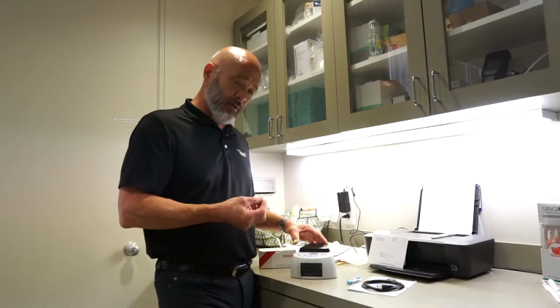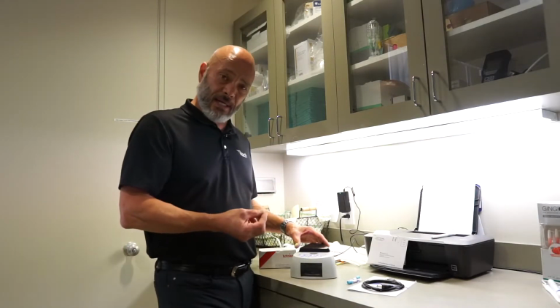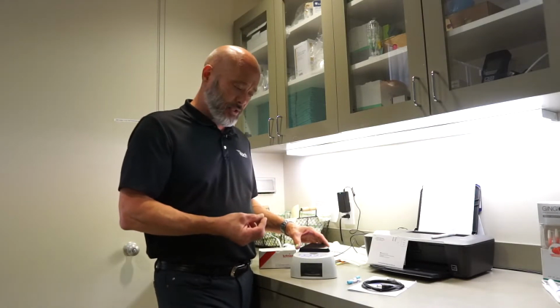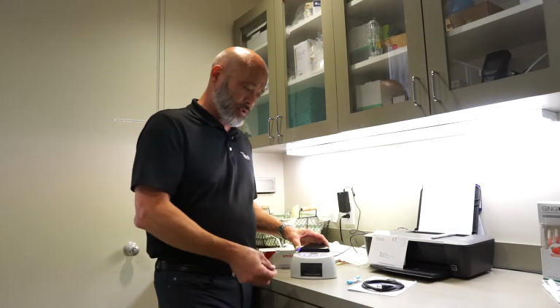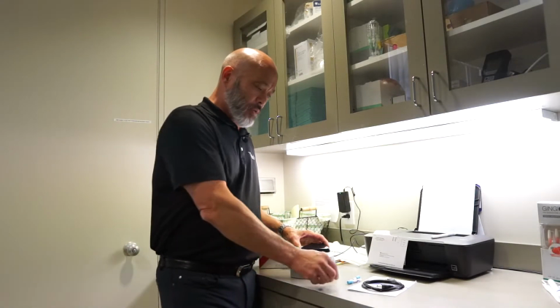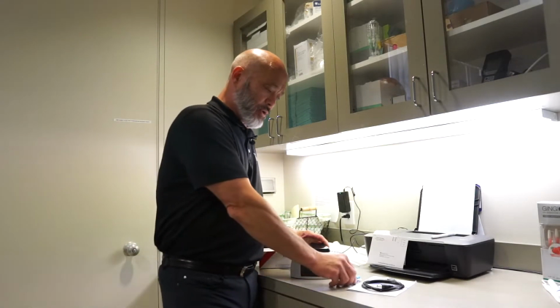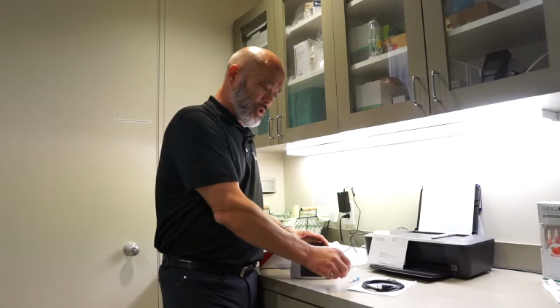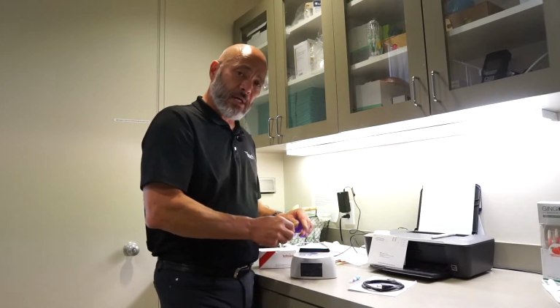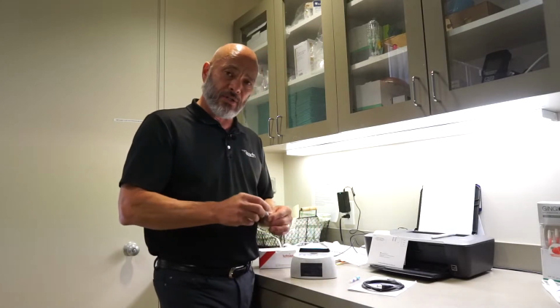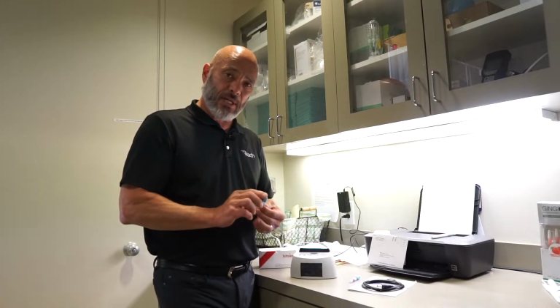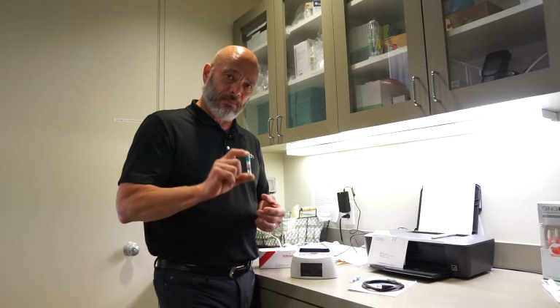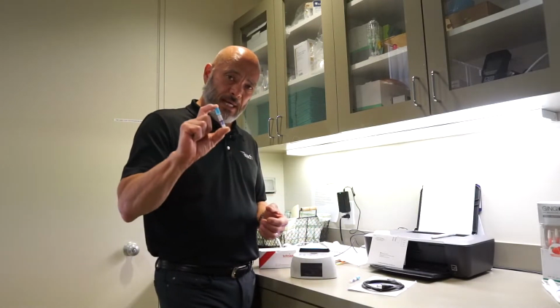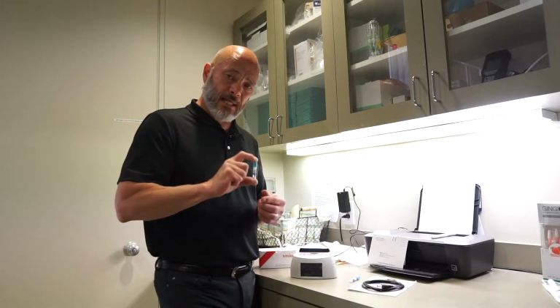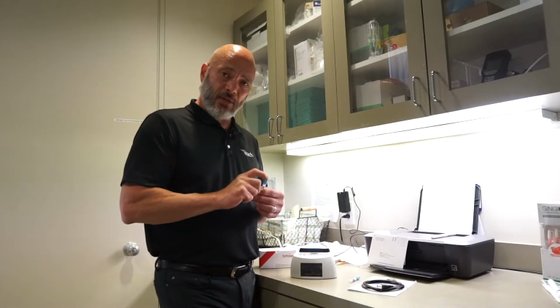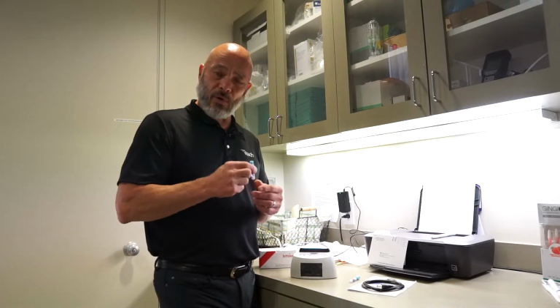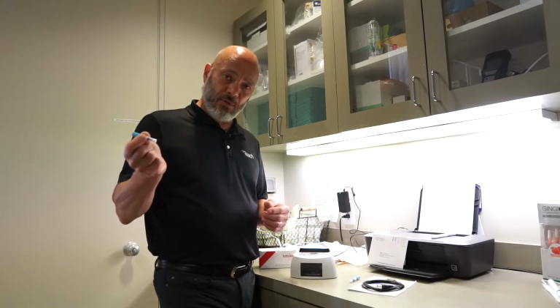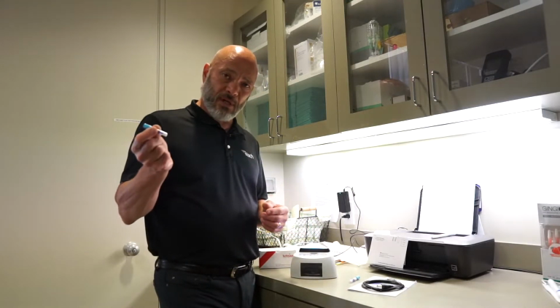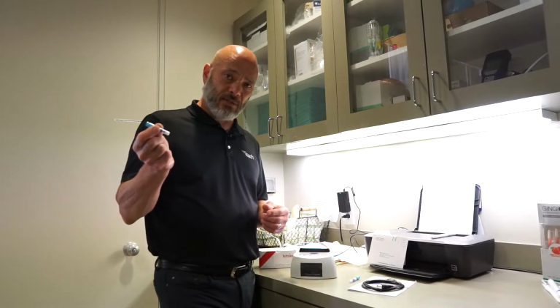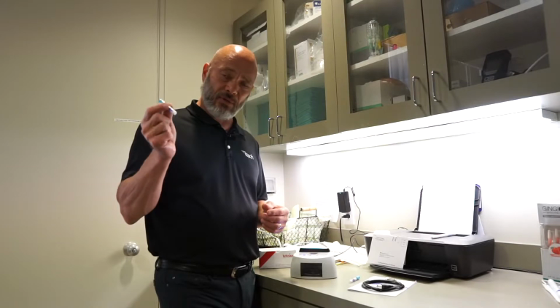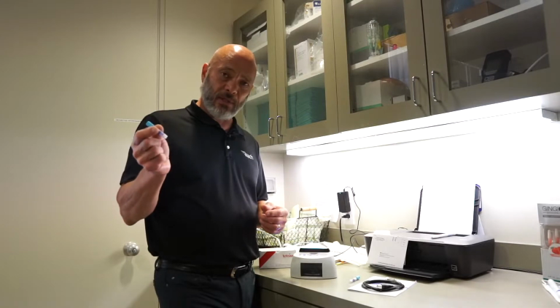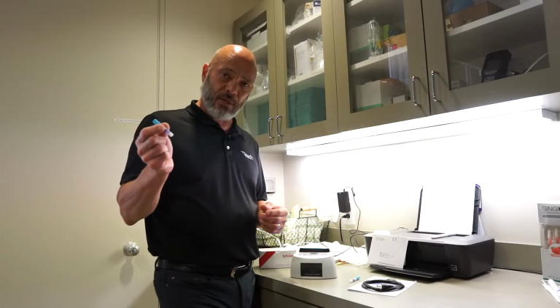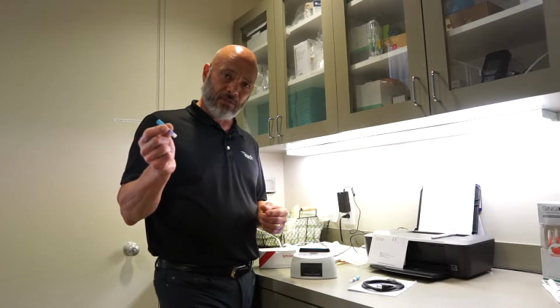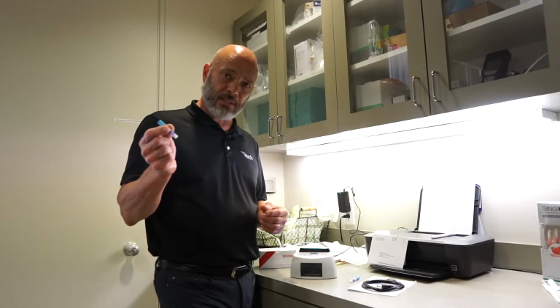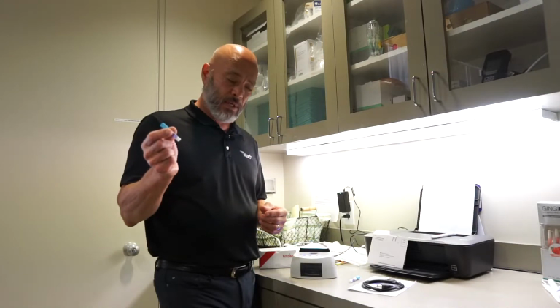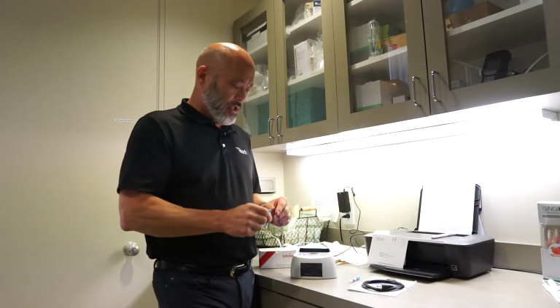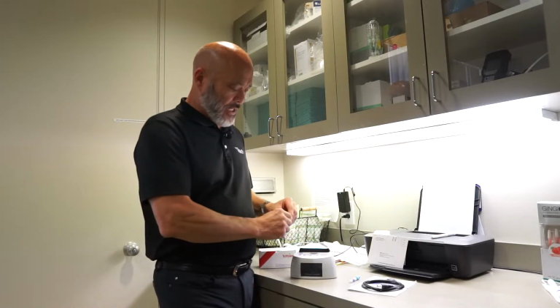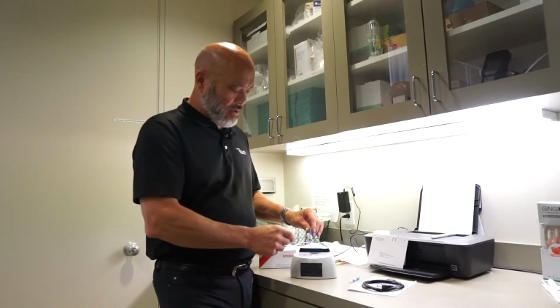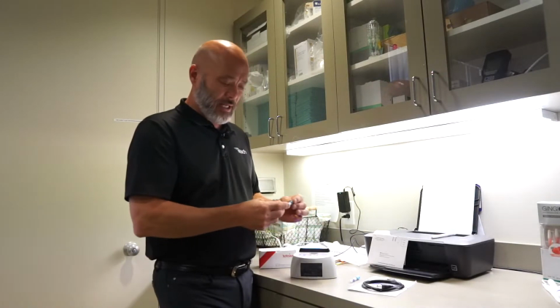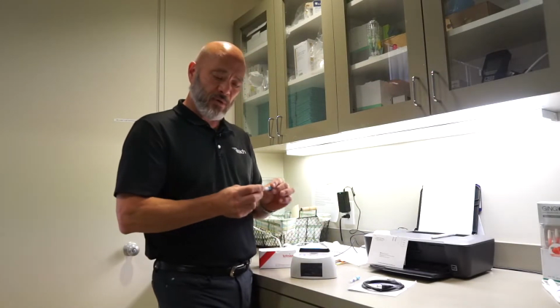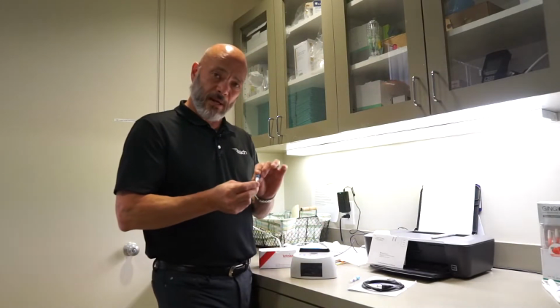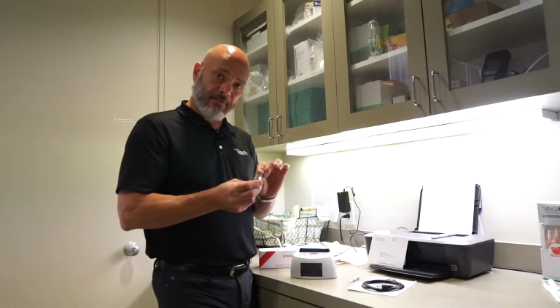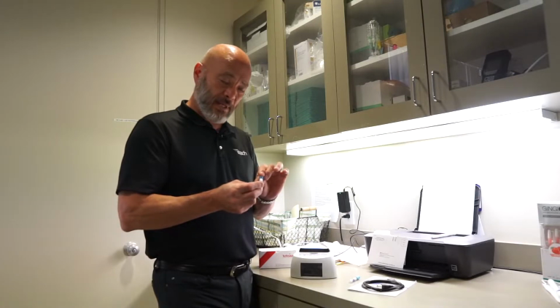They're very easy to use. What you would do is take a spore test and run it through your sterilizer like you typically would instruments. You take it out and let it cool for about three to five minutes.